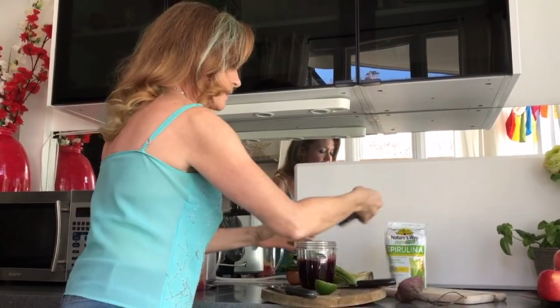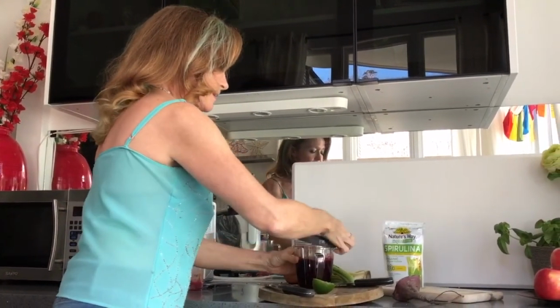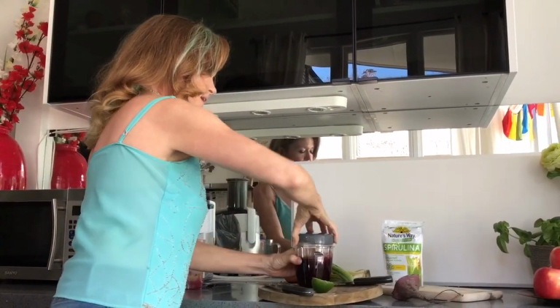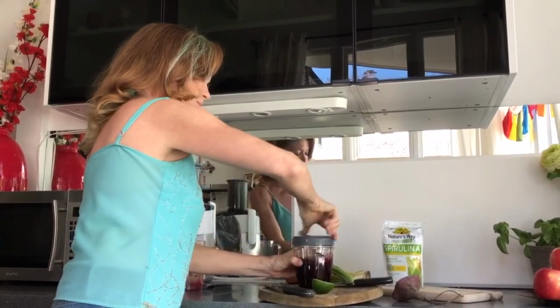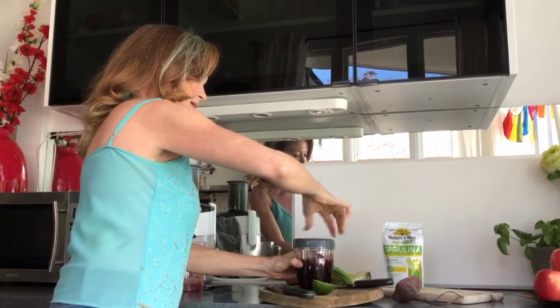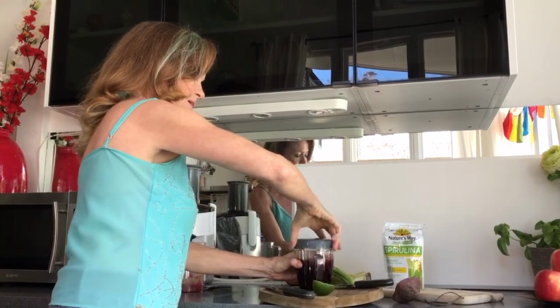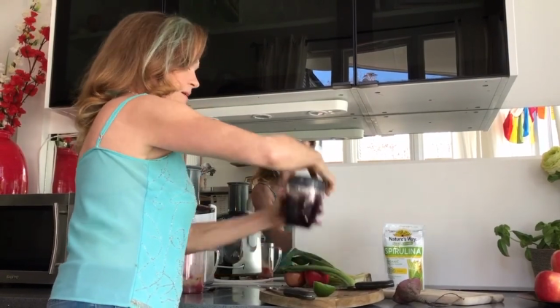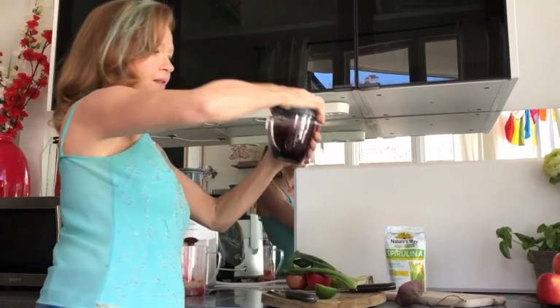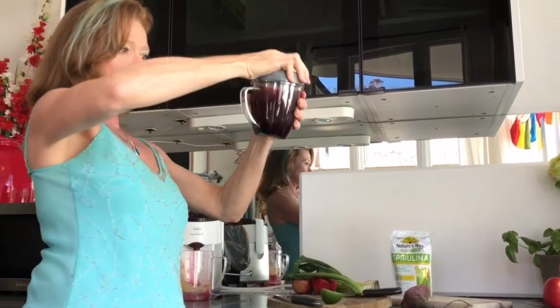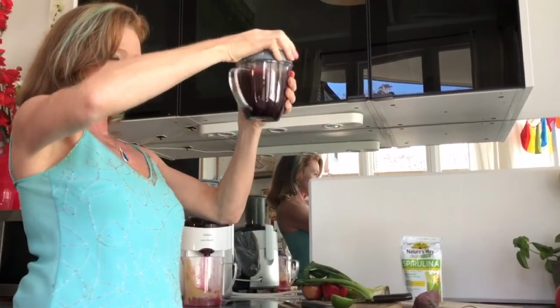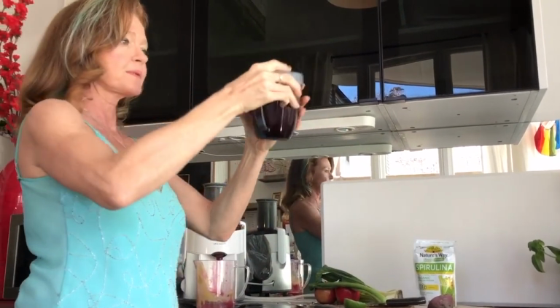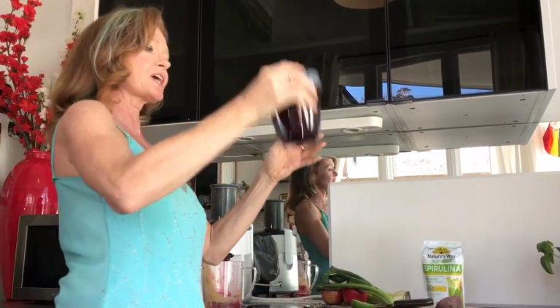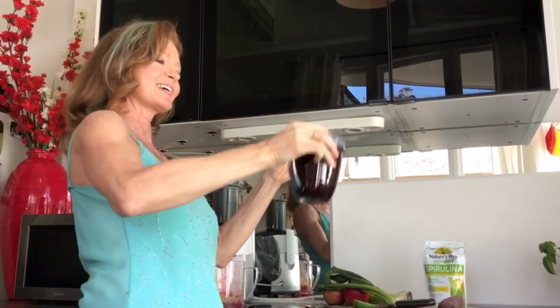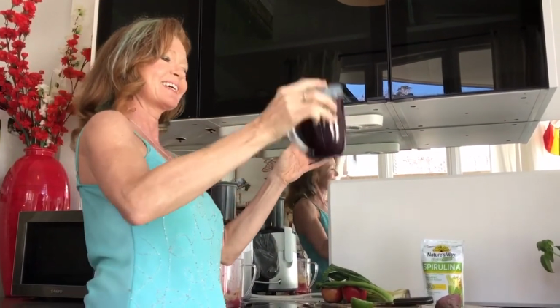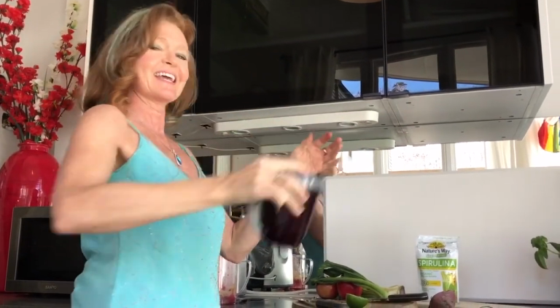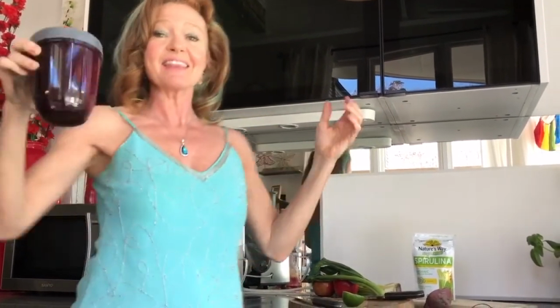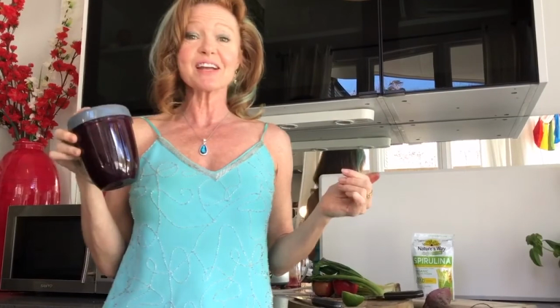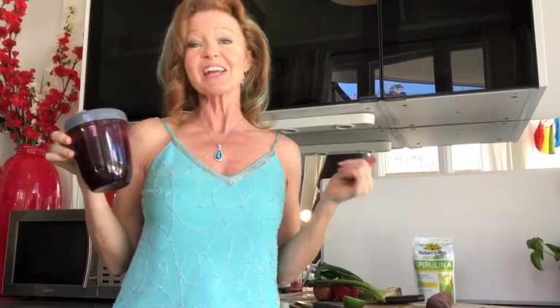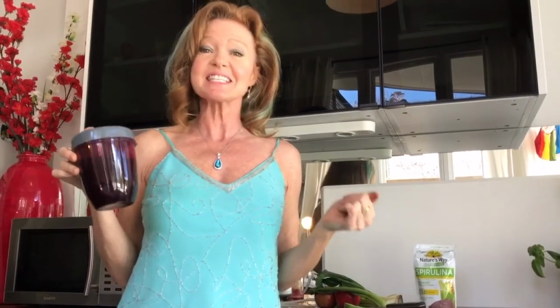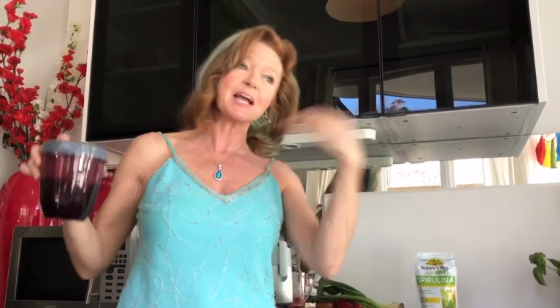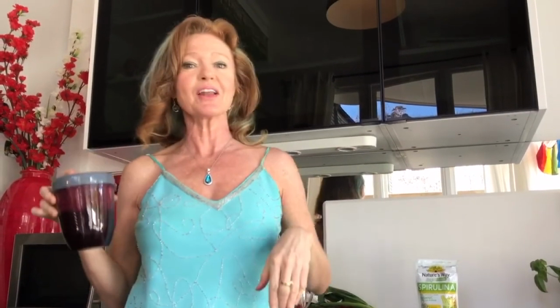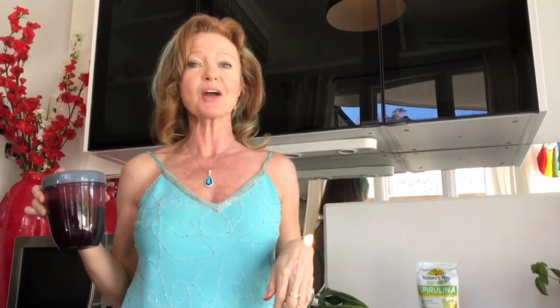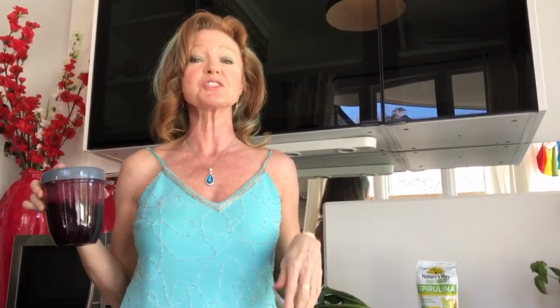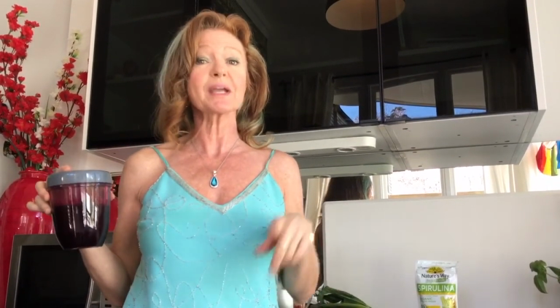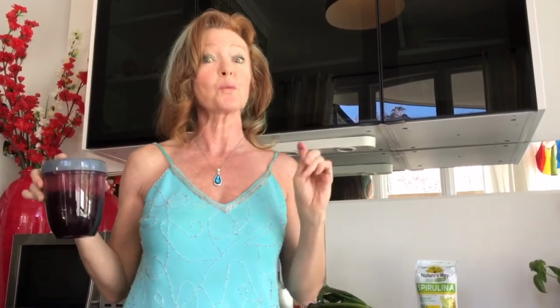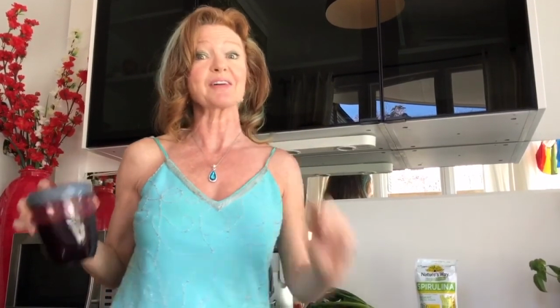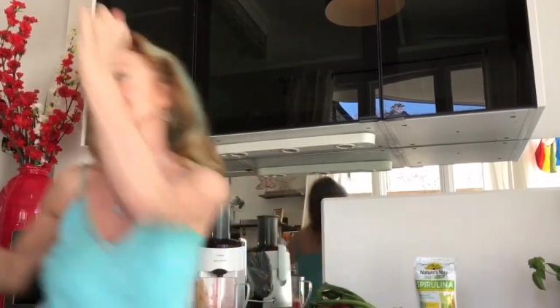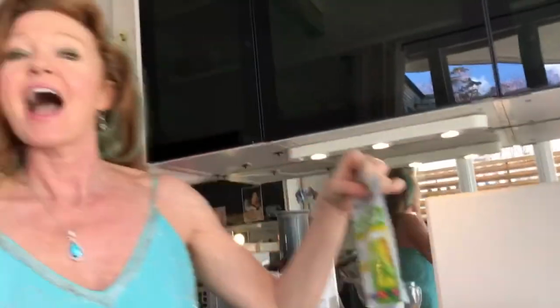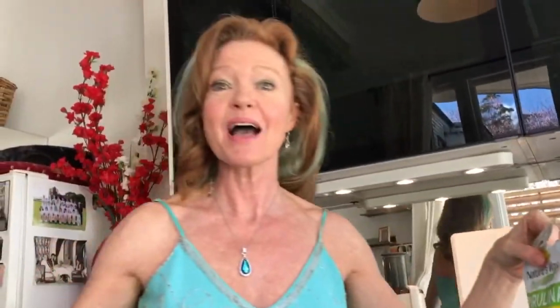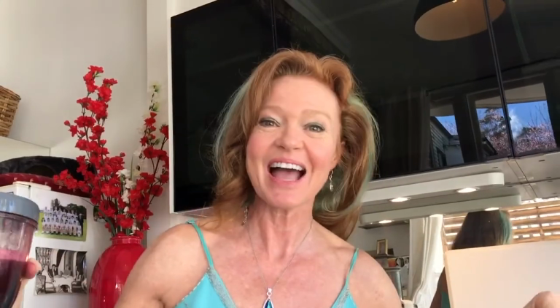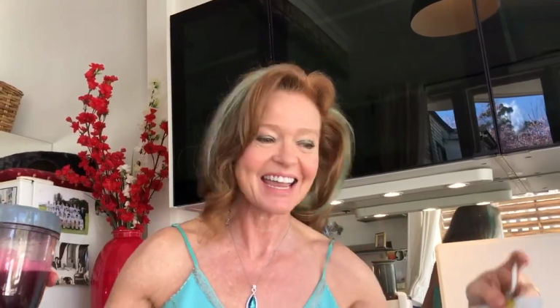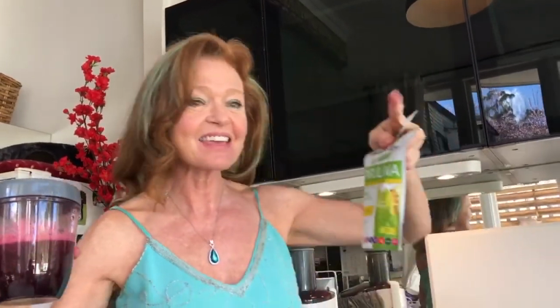Then I put my lid on, give it a bit of a shake, and now you're ready to go and exercise. Come on, off we go — we're going to do a quick workout.